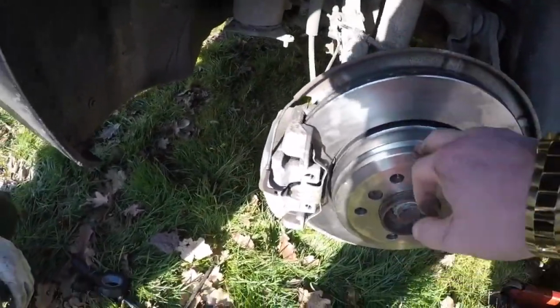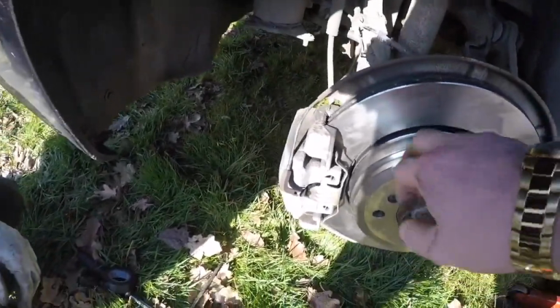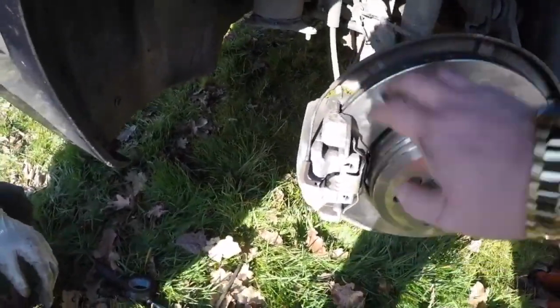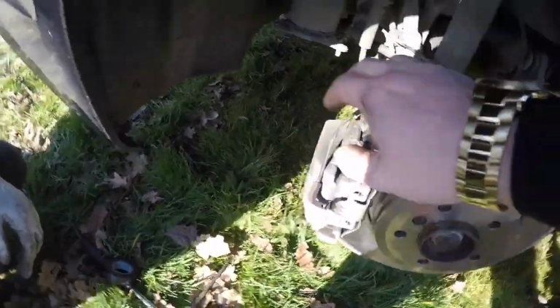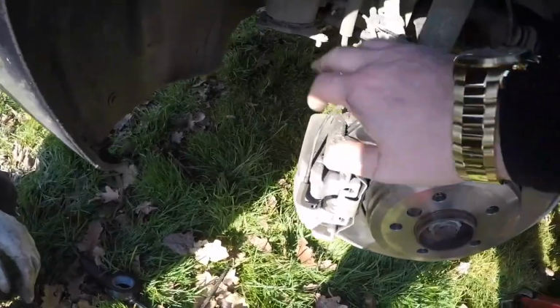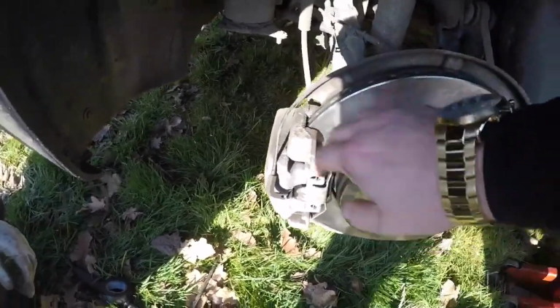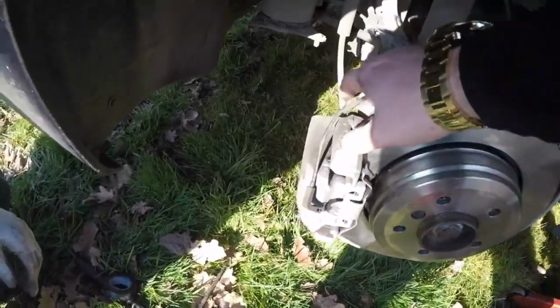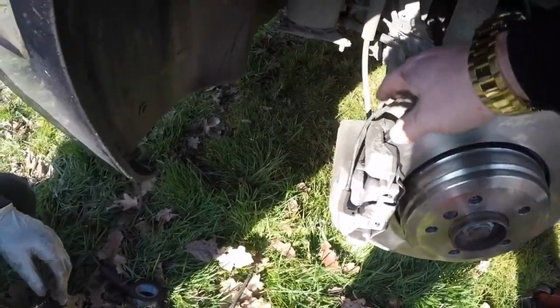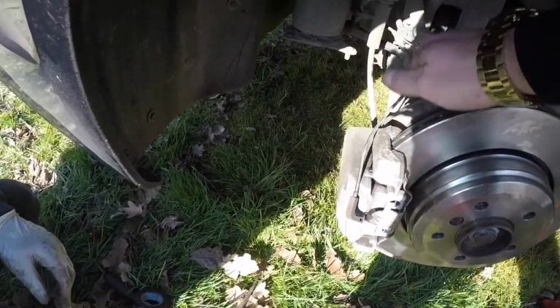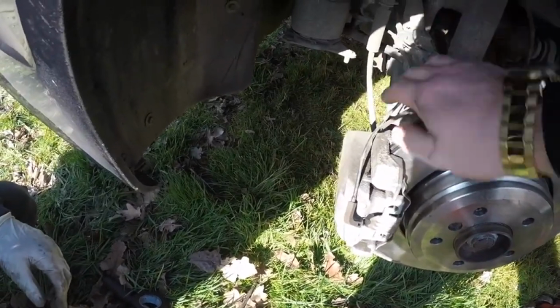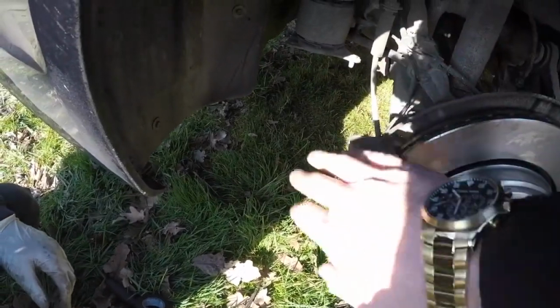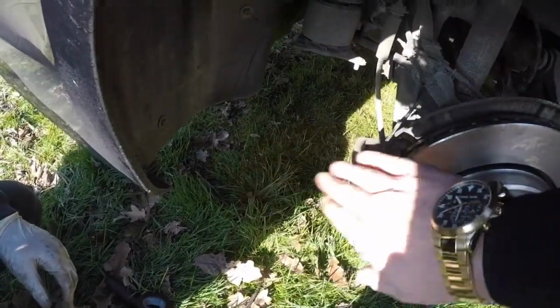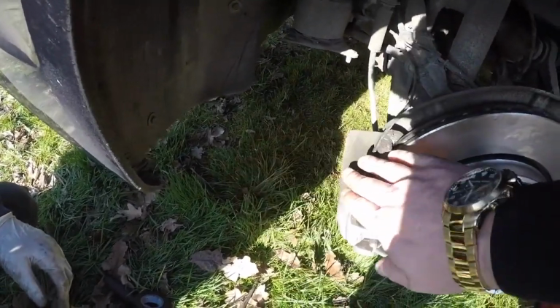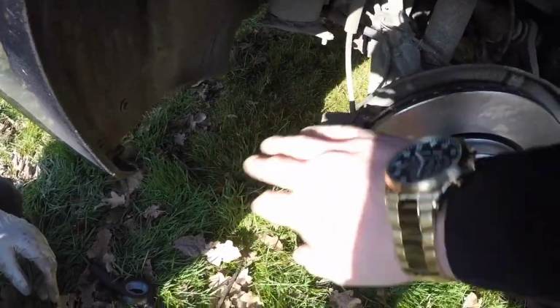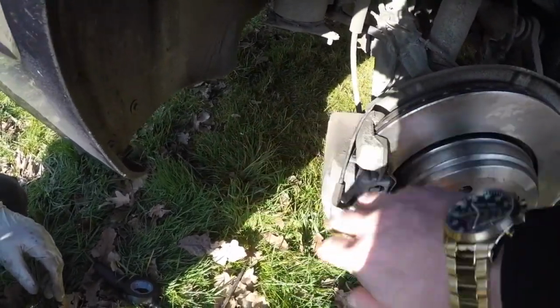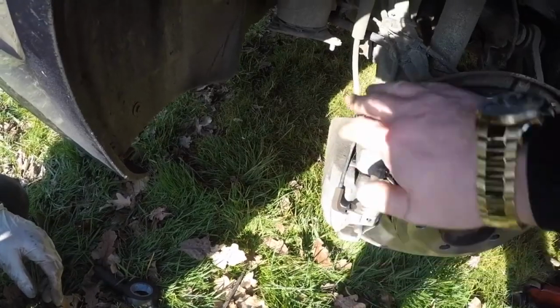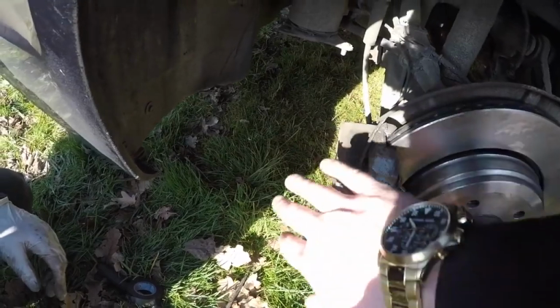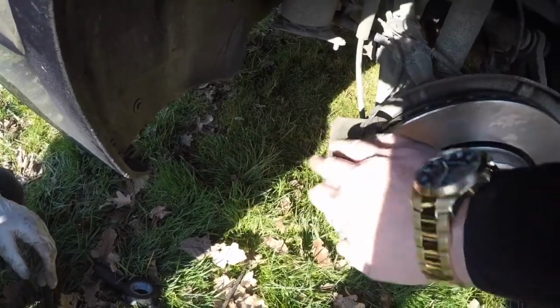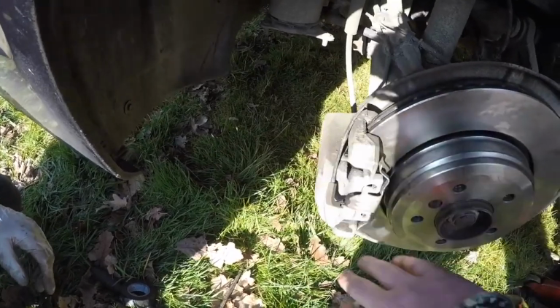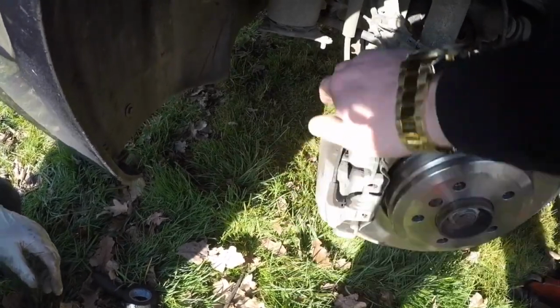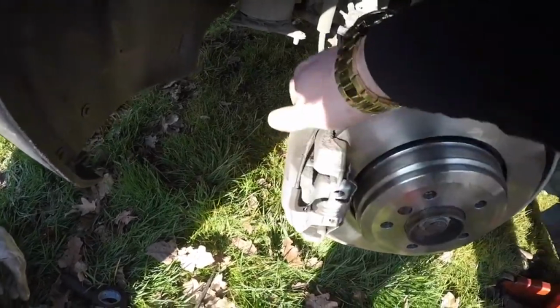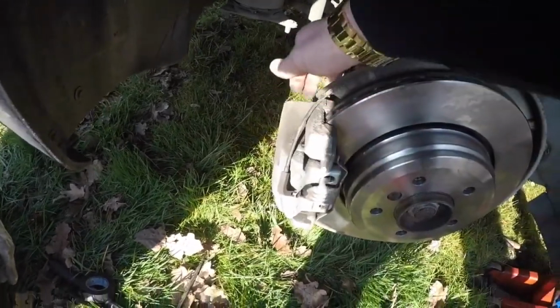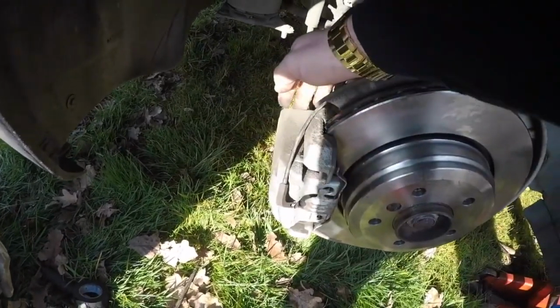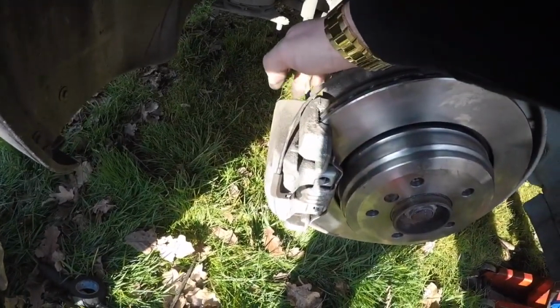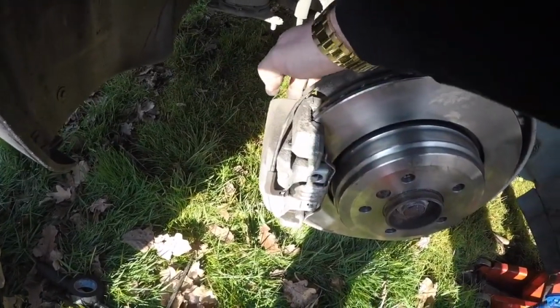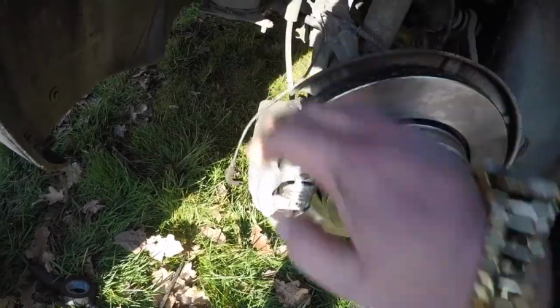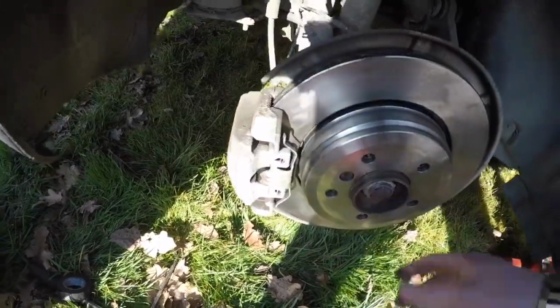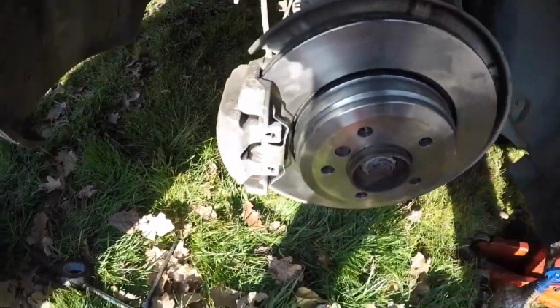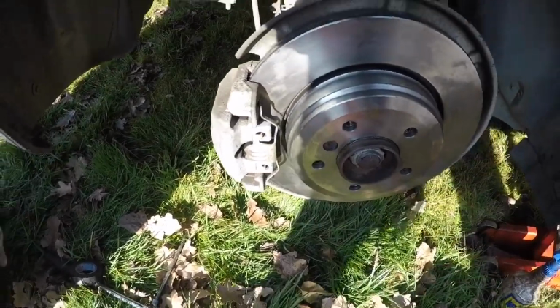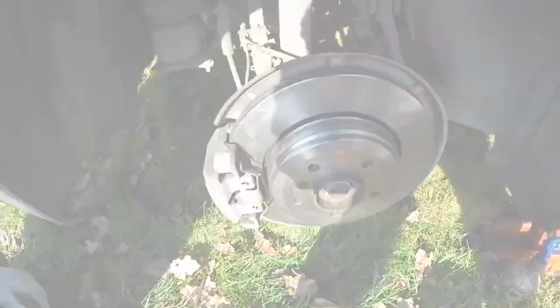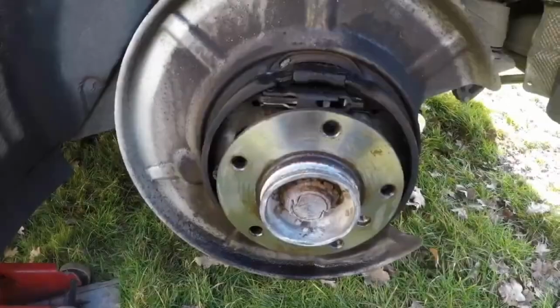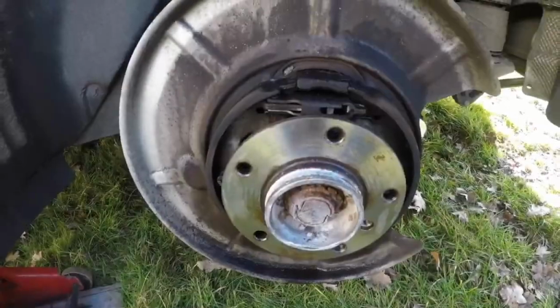We're now moving around to the other rear side, which I'm not going to film because it's the same process. Fitting is the reversal of removal: put the 18mm sockets back on the carrier, put the caliper back on, spread the piston, push it back, put the brake pads on, and bolt it back up with the 7mm allen key.